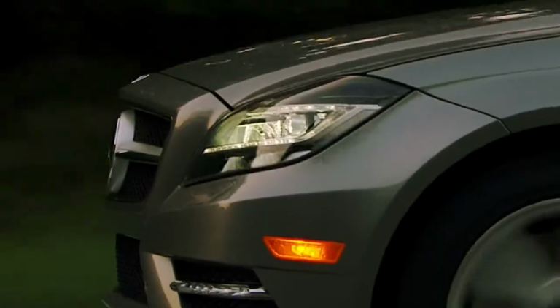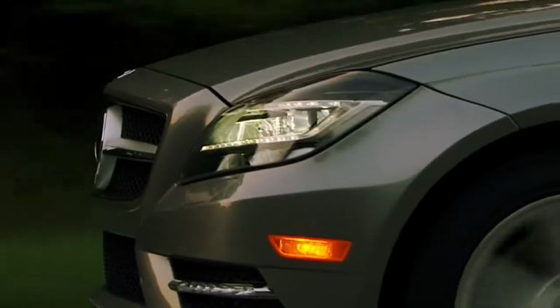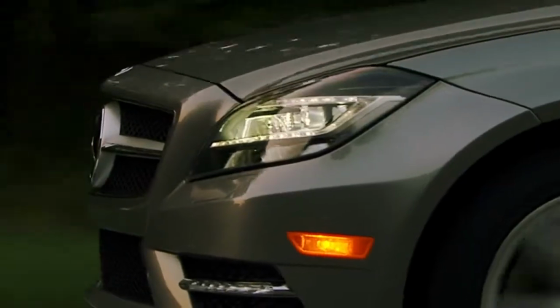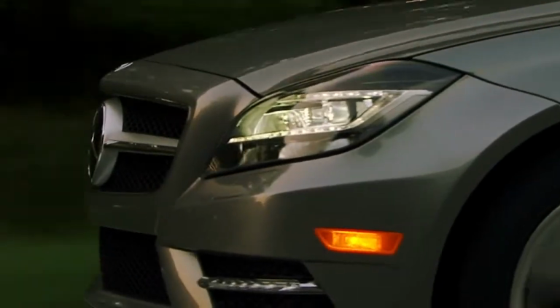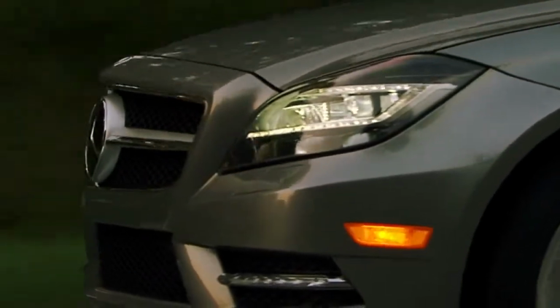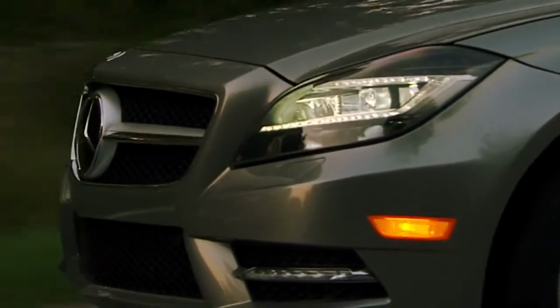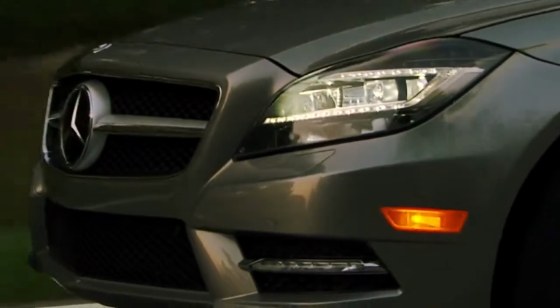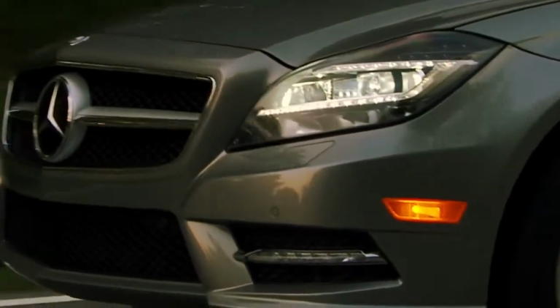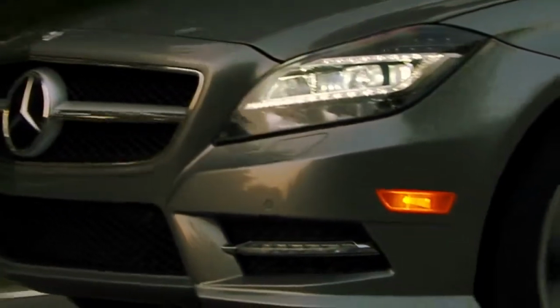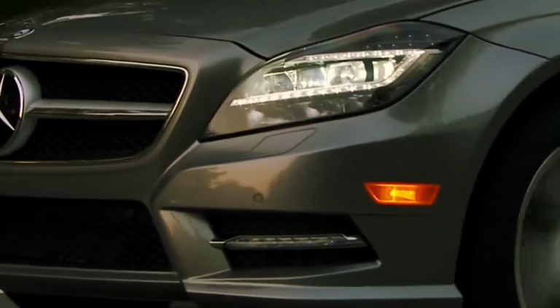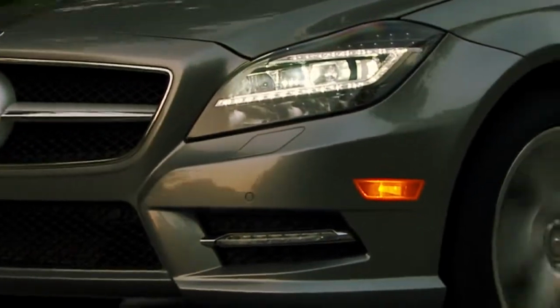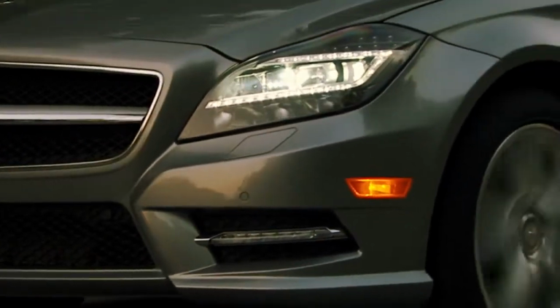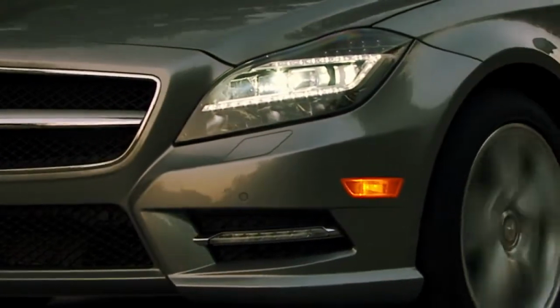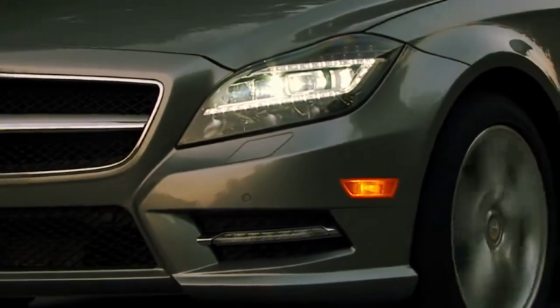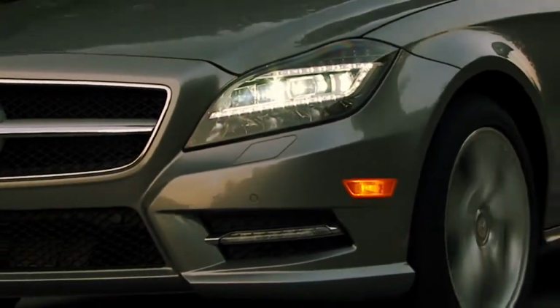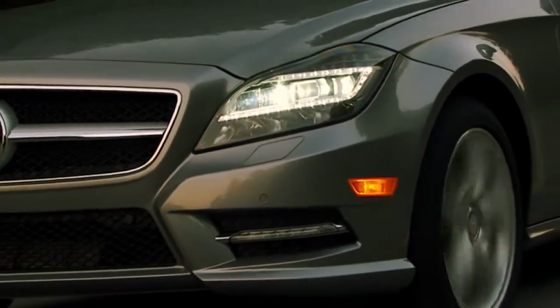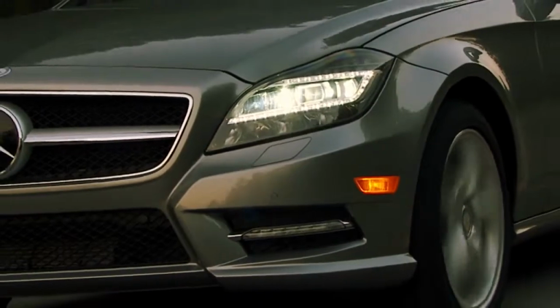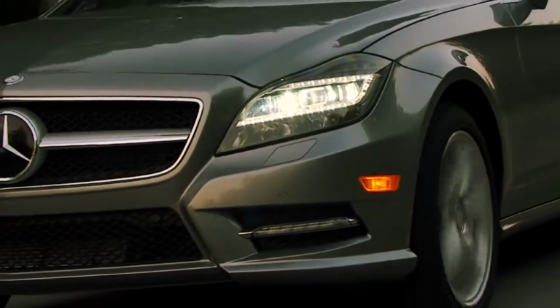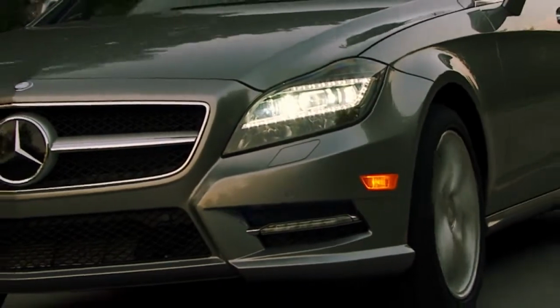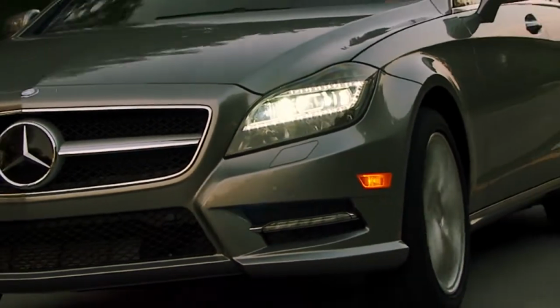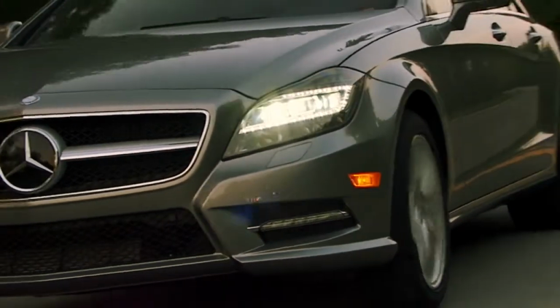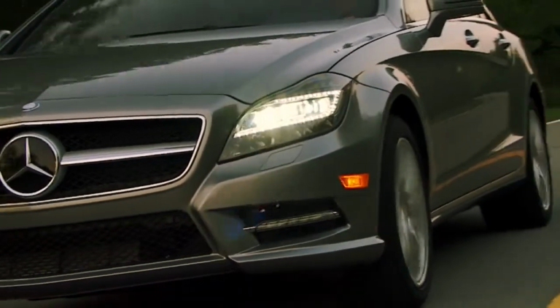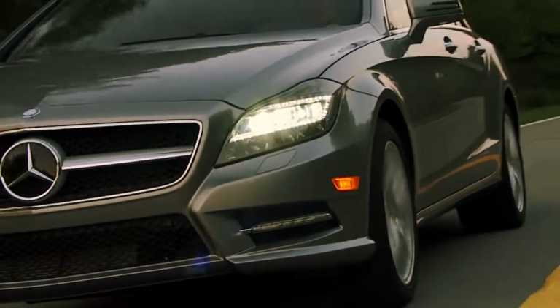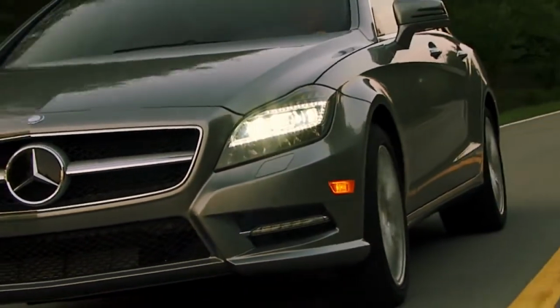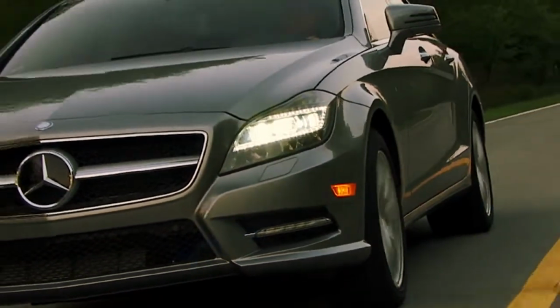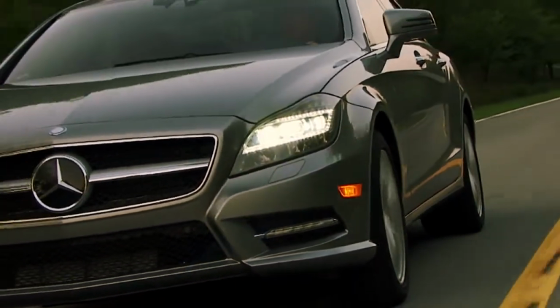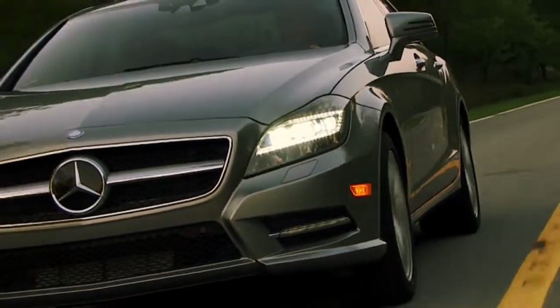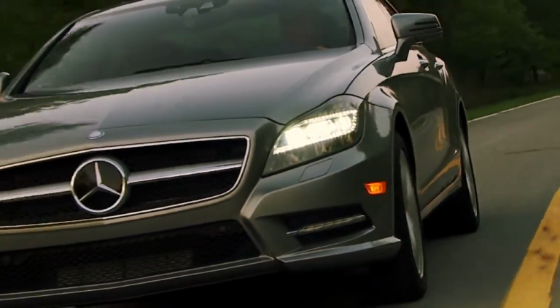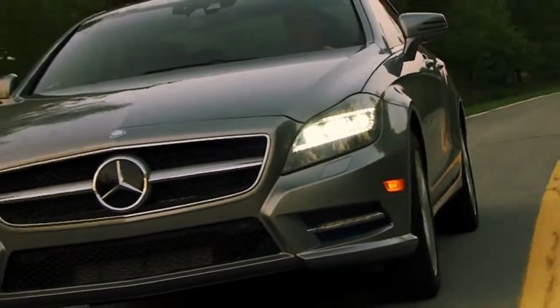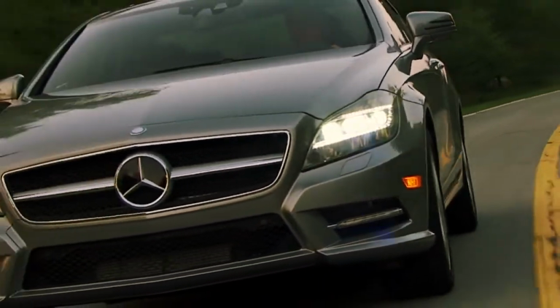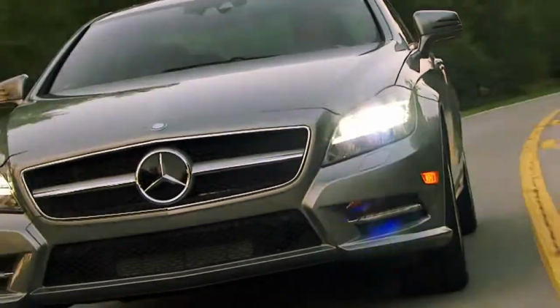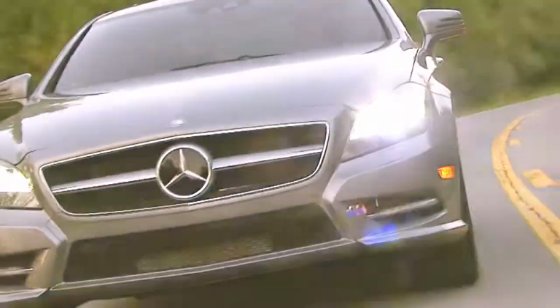Day or night, coming or going, Mercedes-Benz lighting technologies aren't just more advanced — they're brilliant.